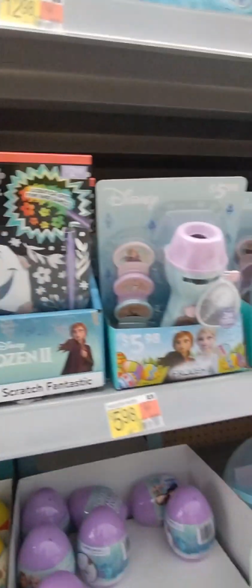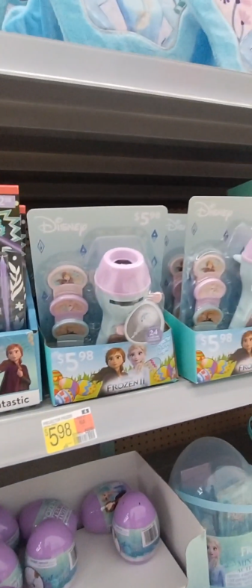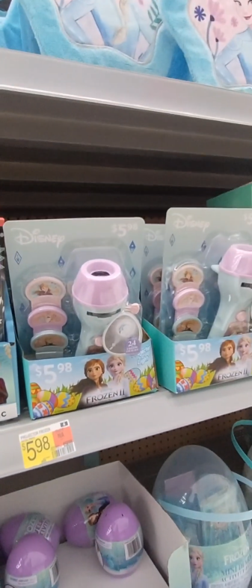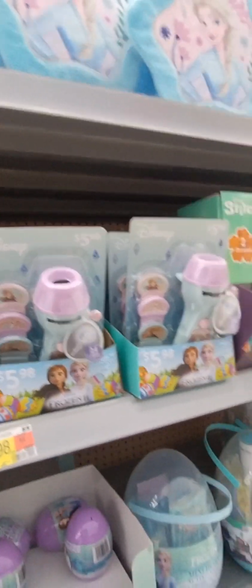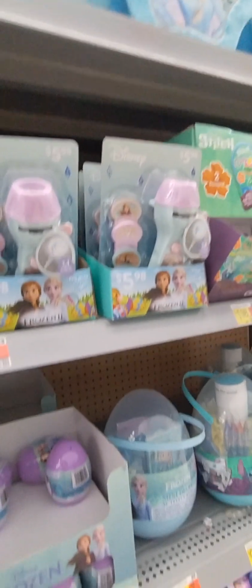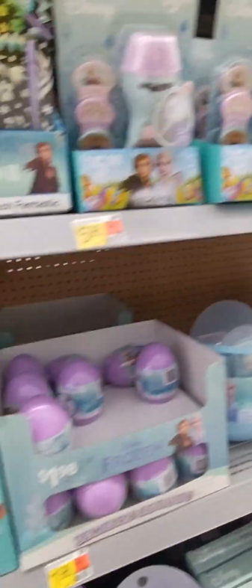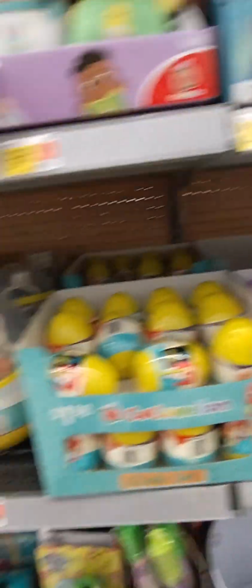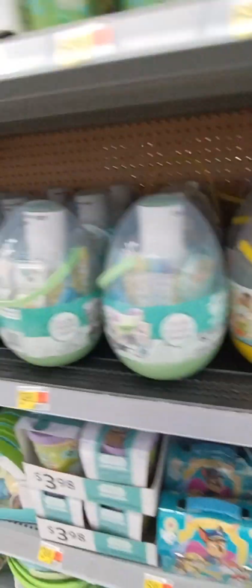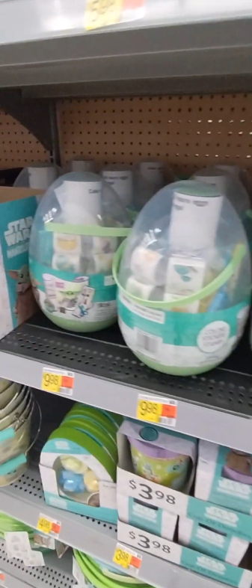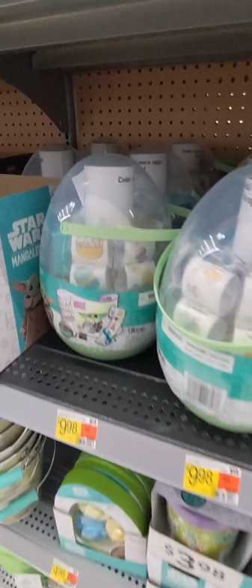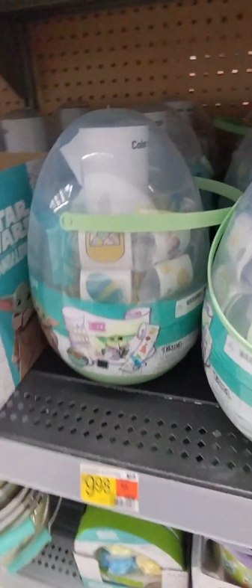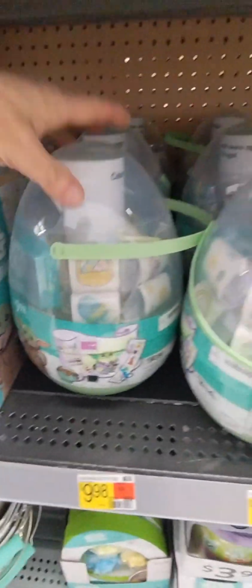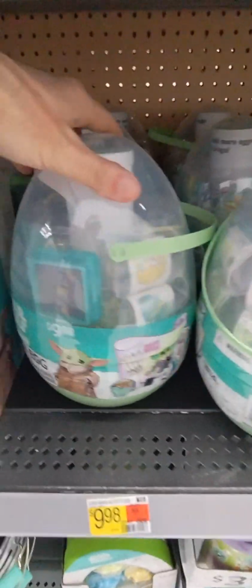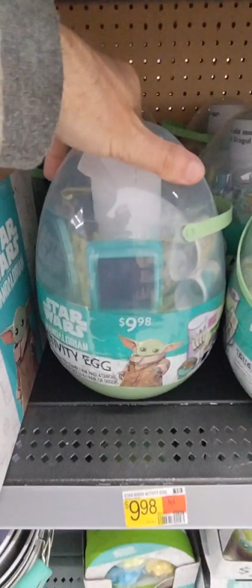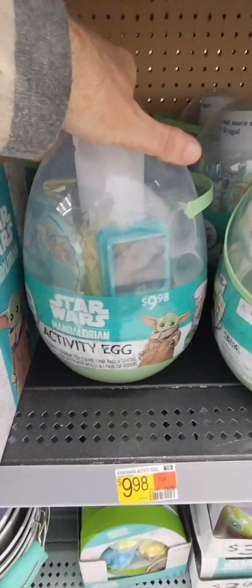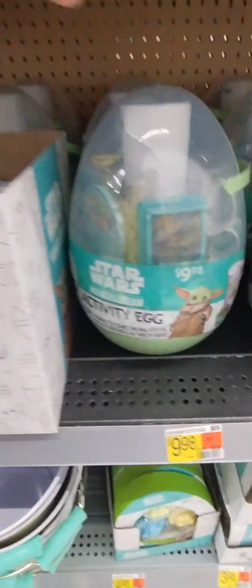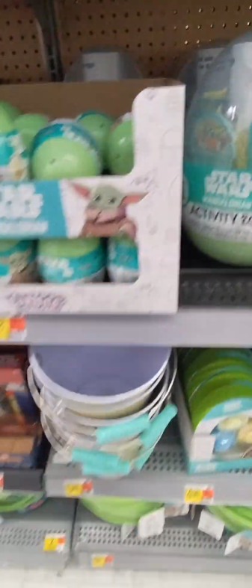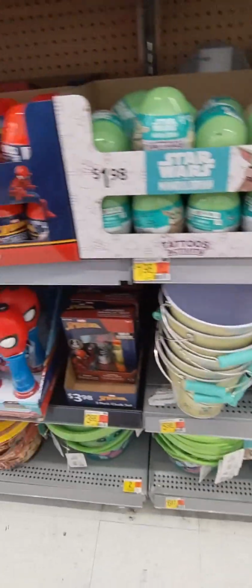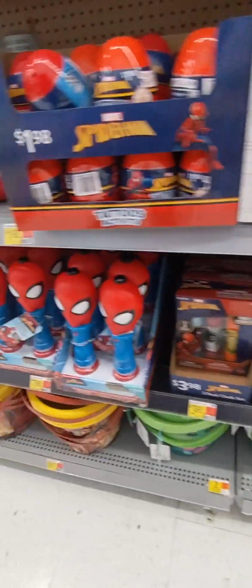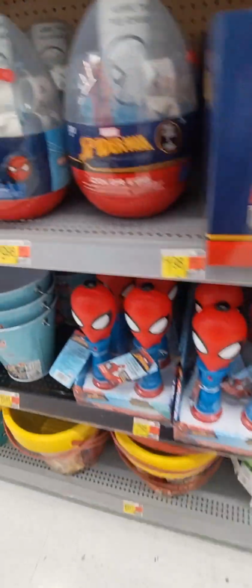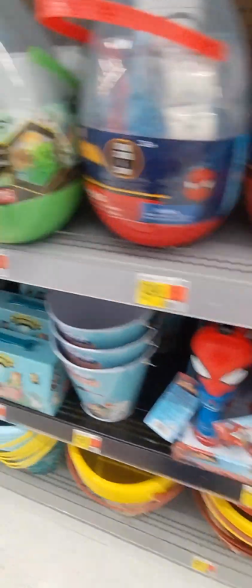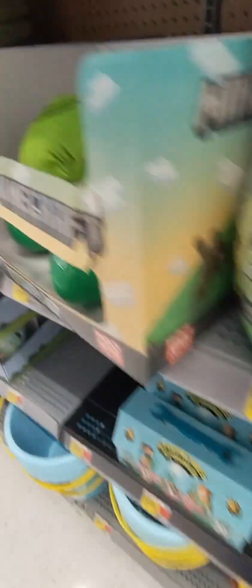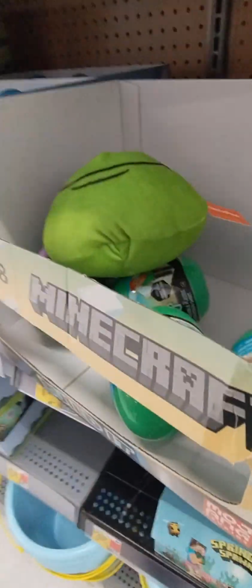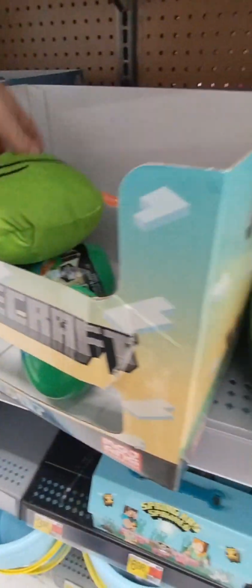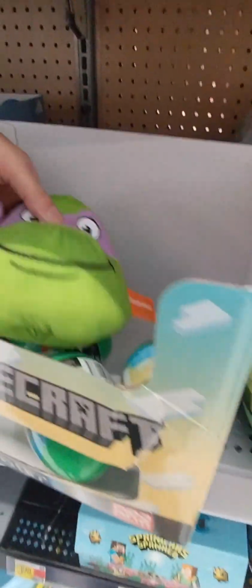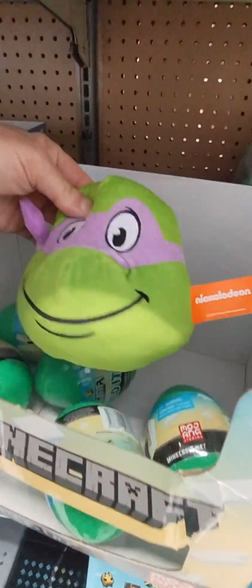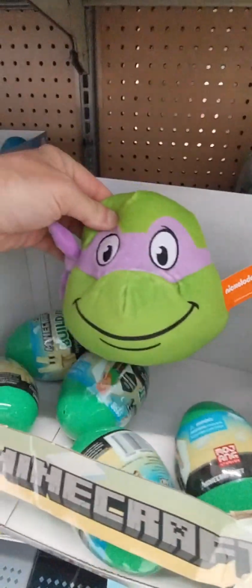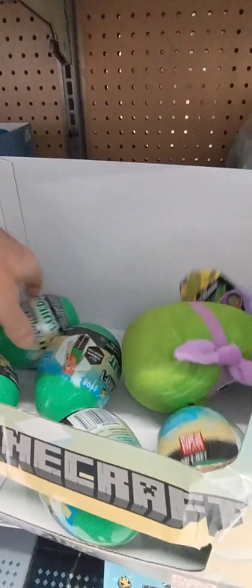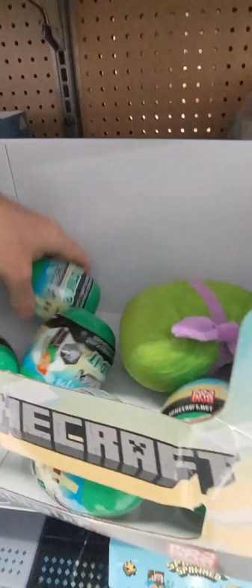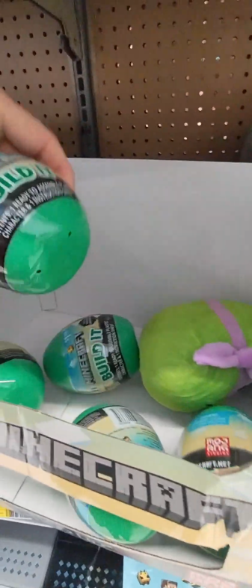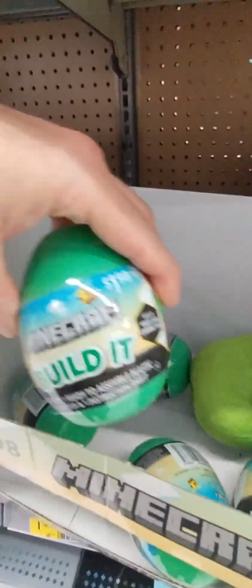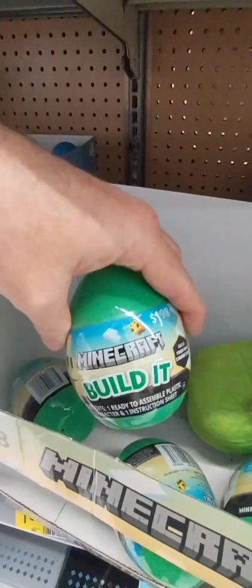The Frozen. Star Wars. Spider-Man. Ninja Turtle. What is this? Minecraft.